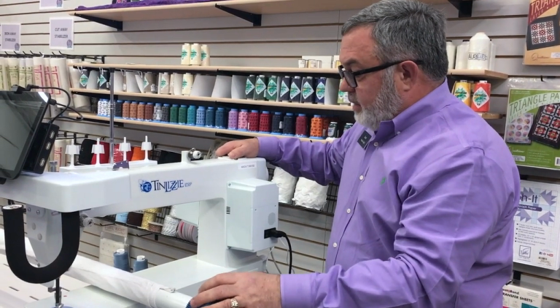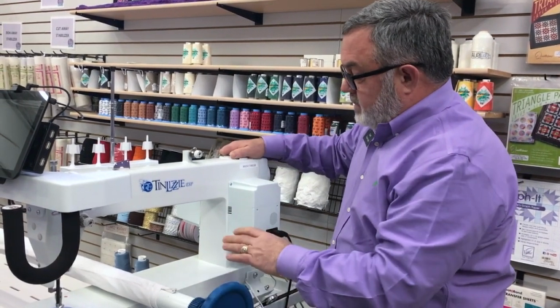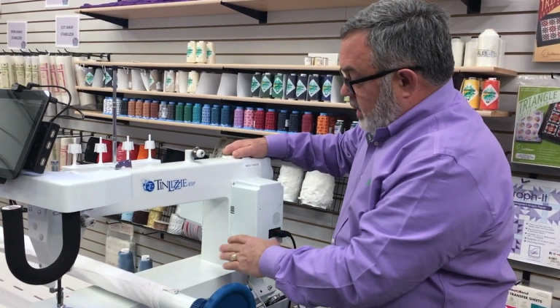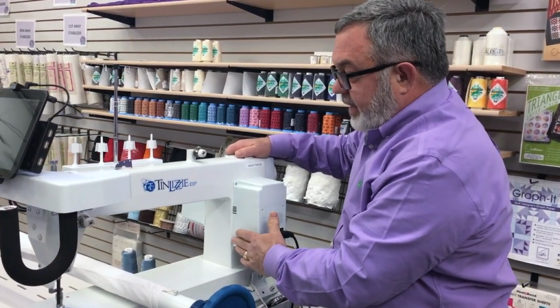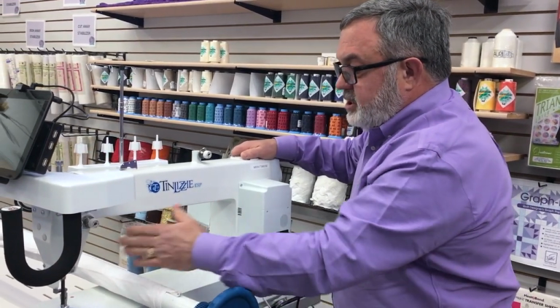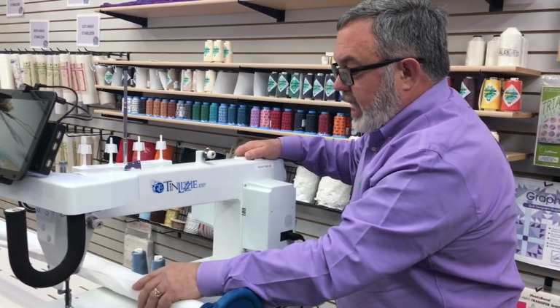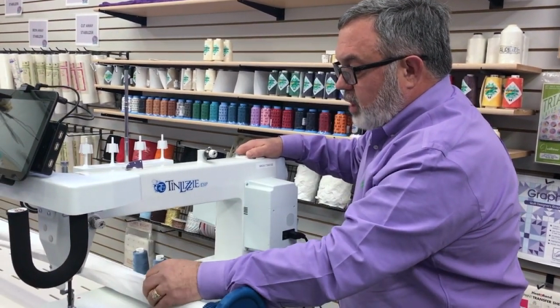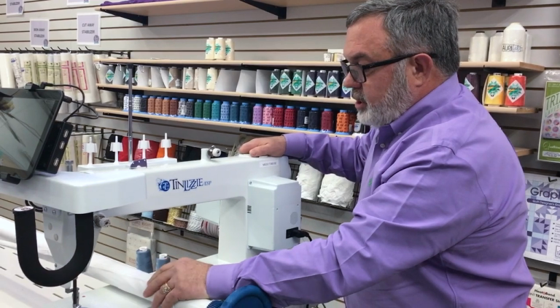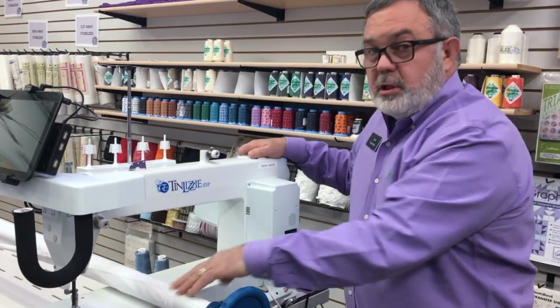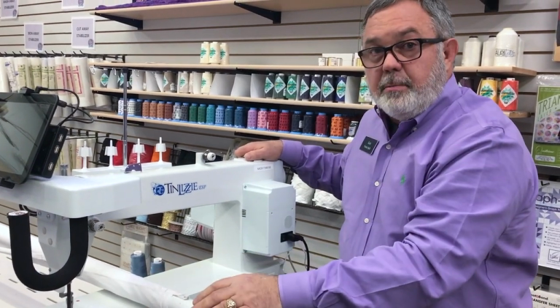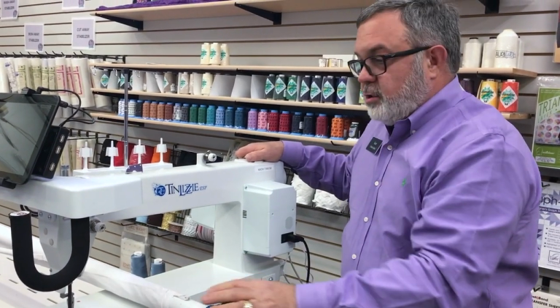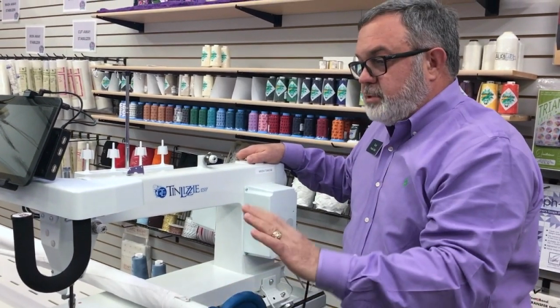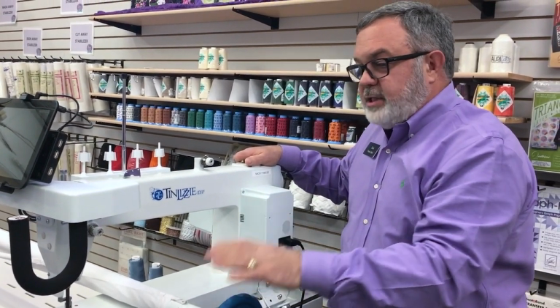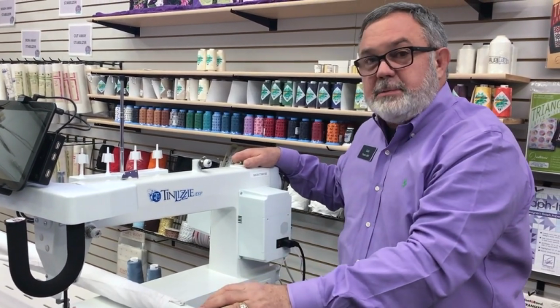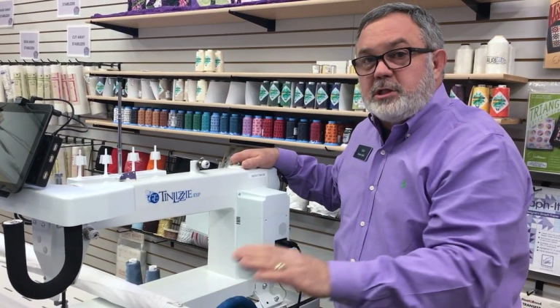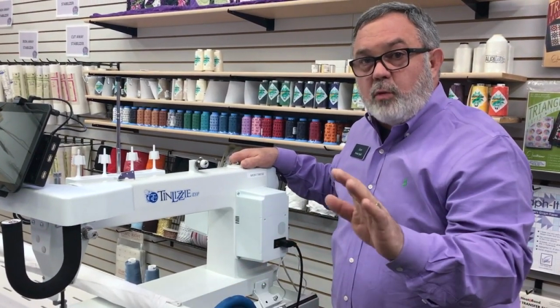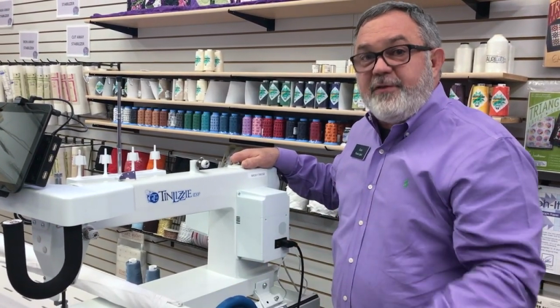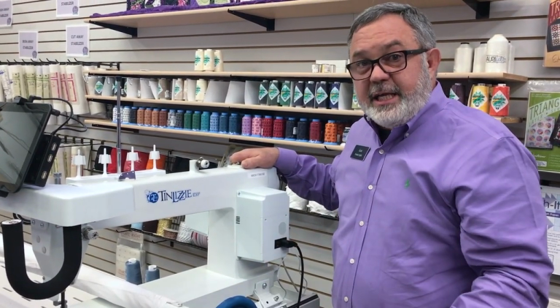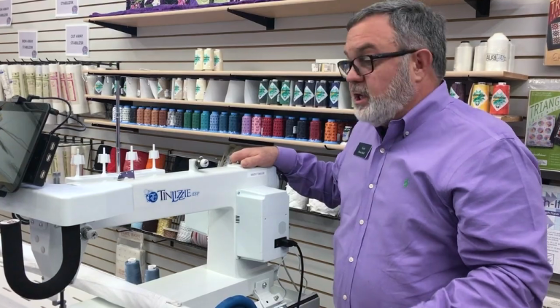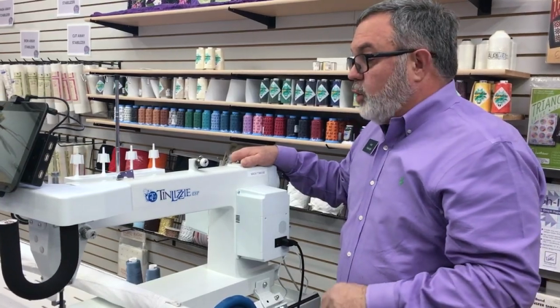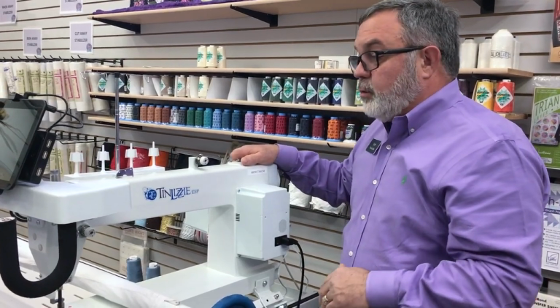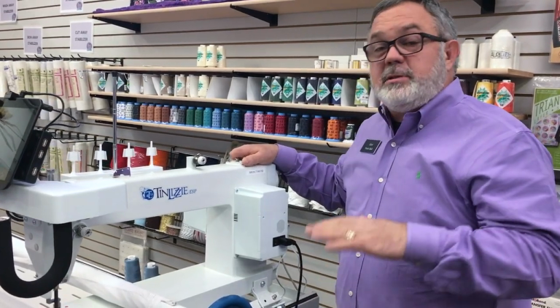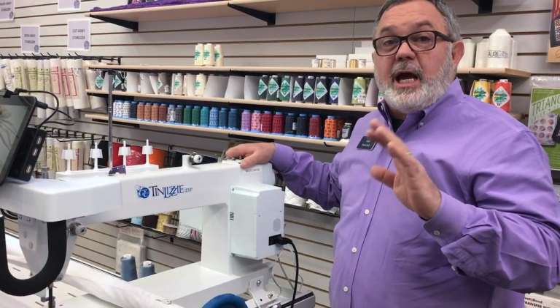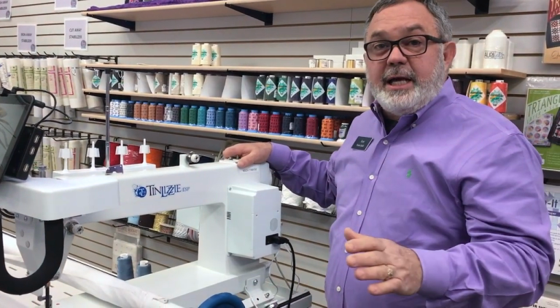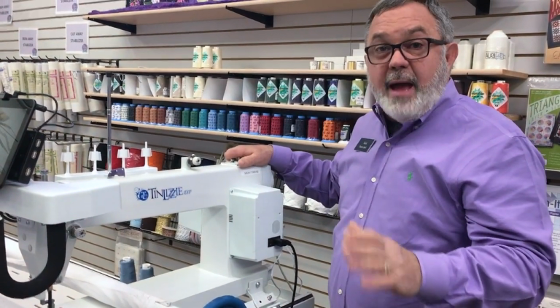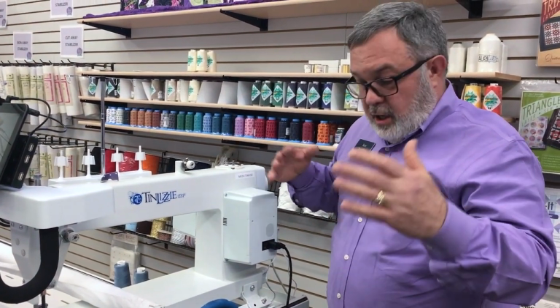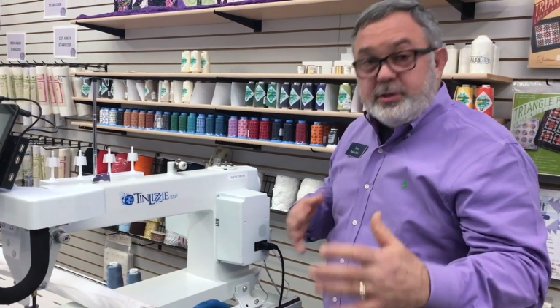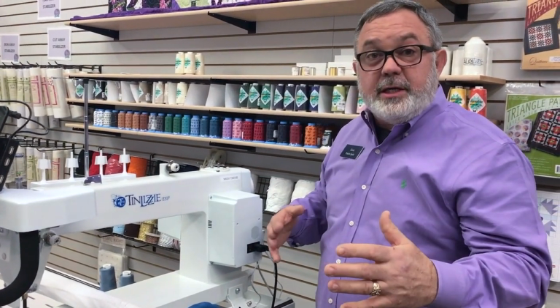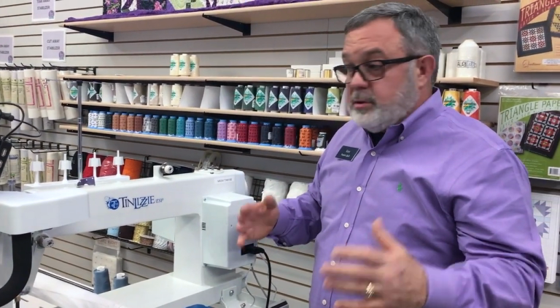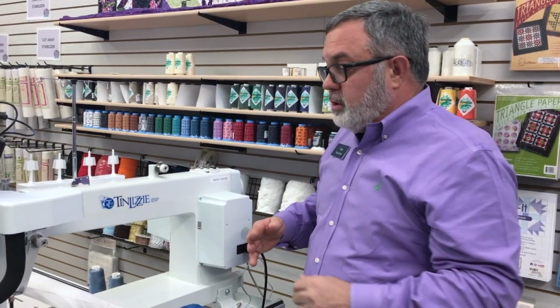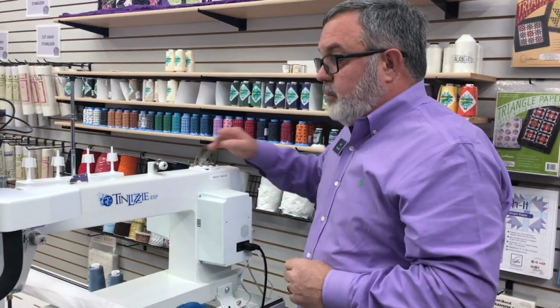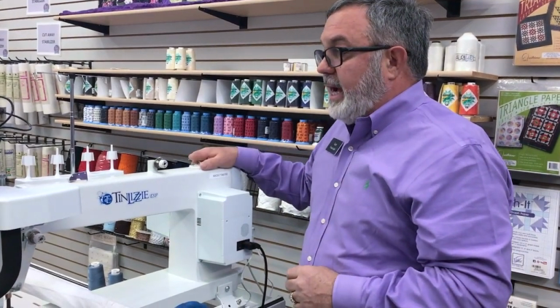You have 18 inches but you can't quilt all of it because you lose a little bit with the bar. Technically speaking, we start with around 15 inches of quilting area, which seems to be a nice amount of quilting area to be able to quilt in one pass.